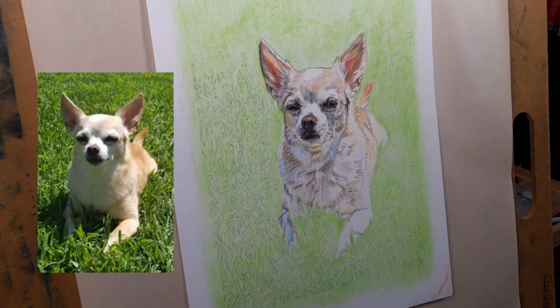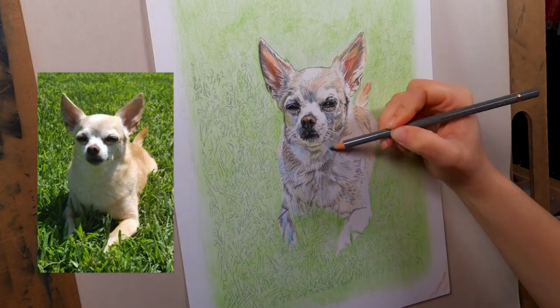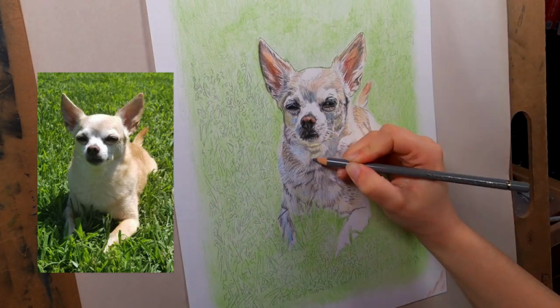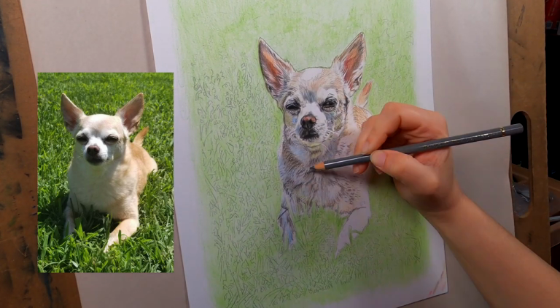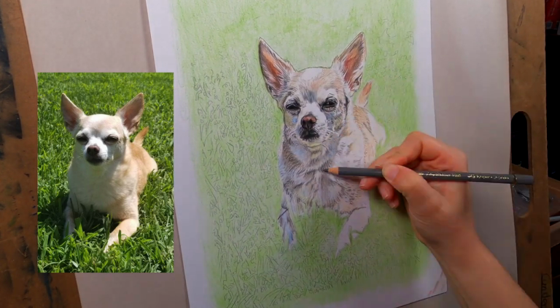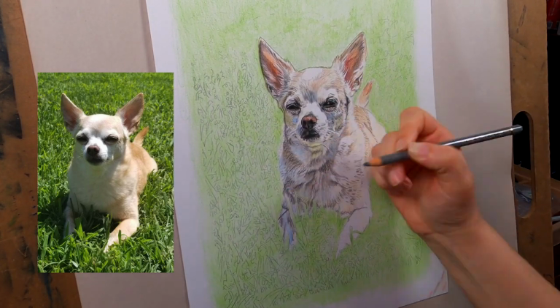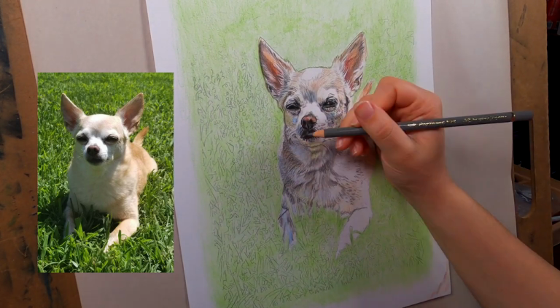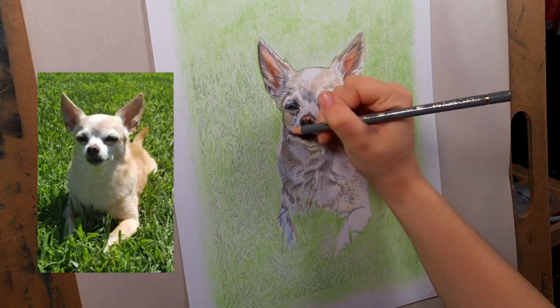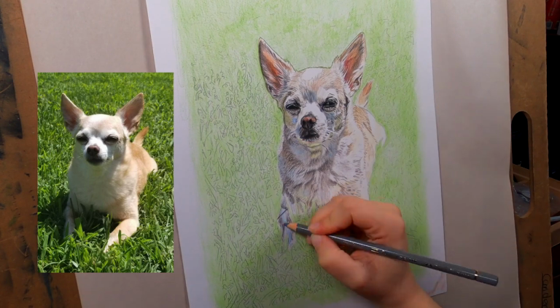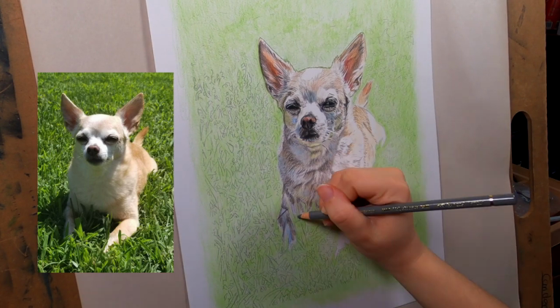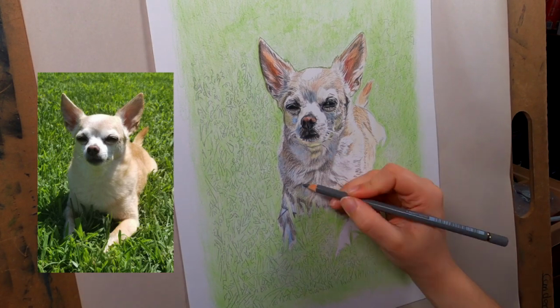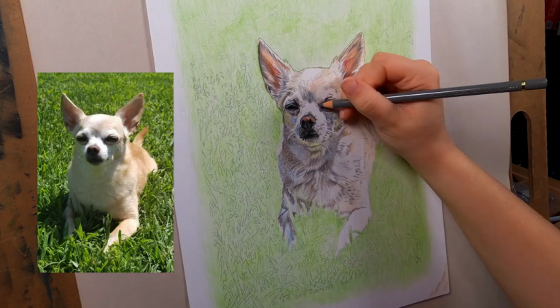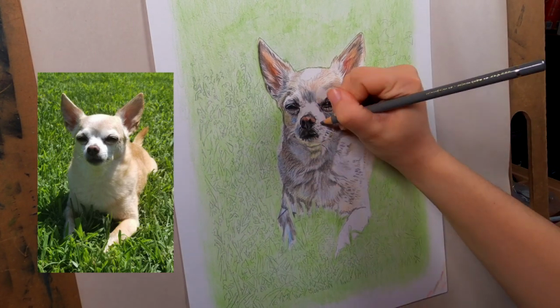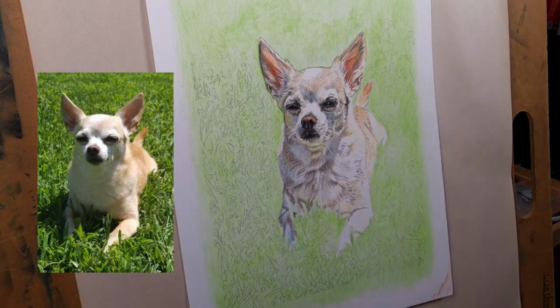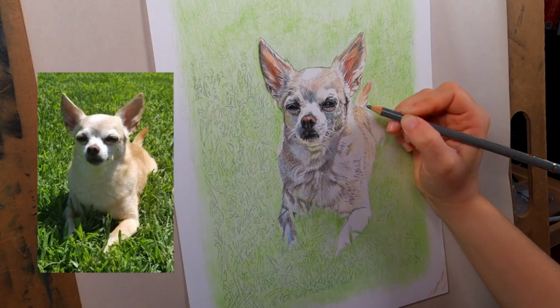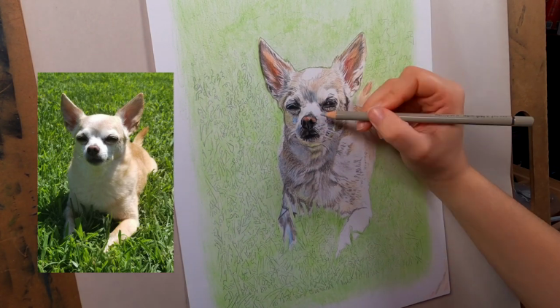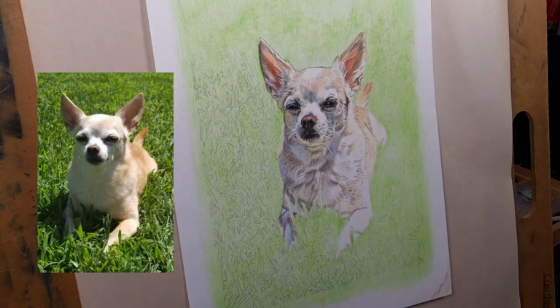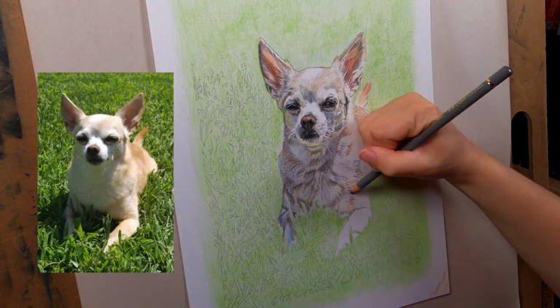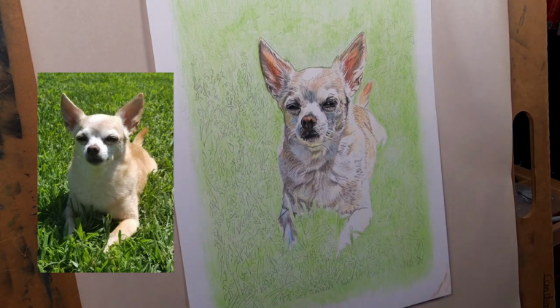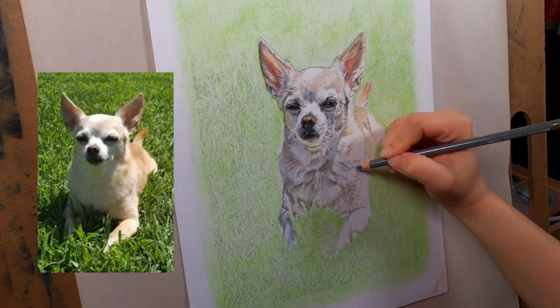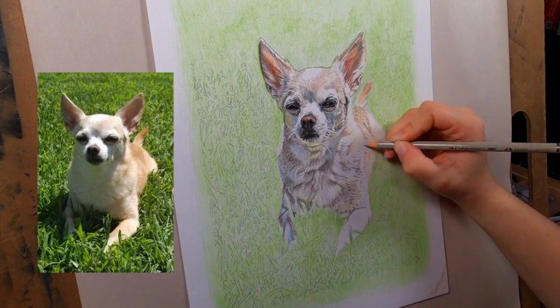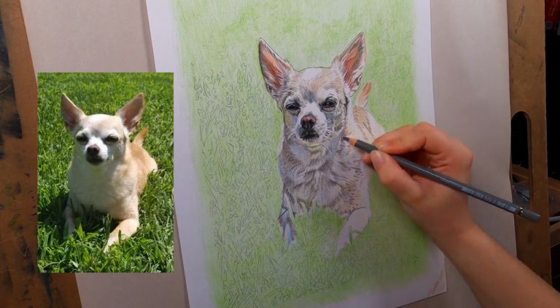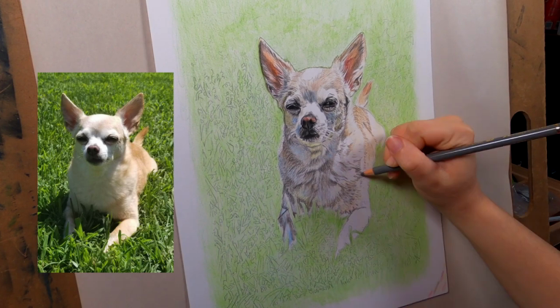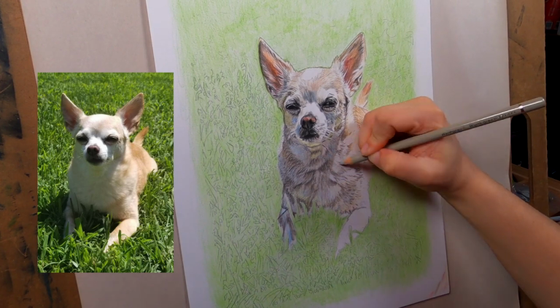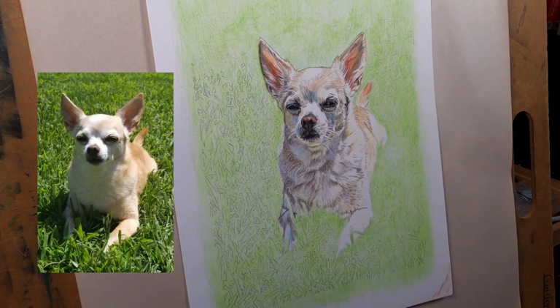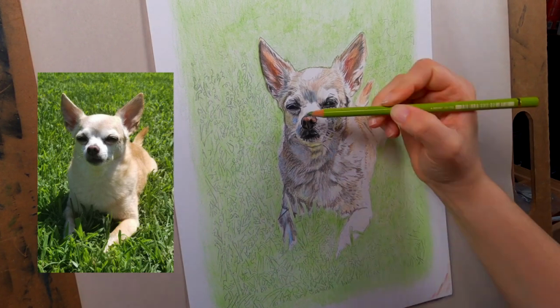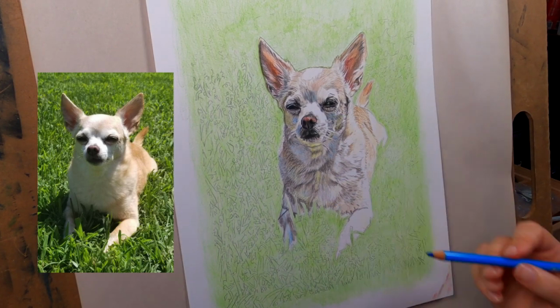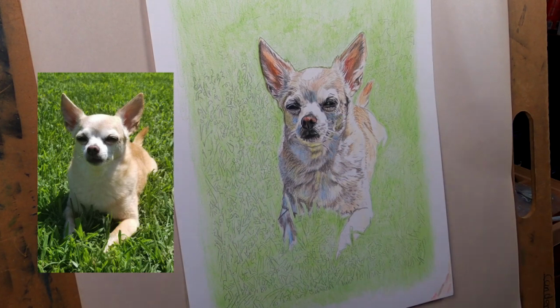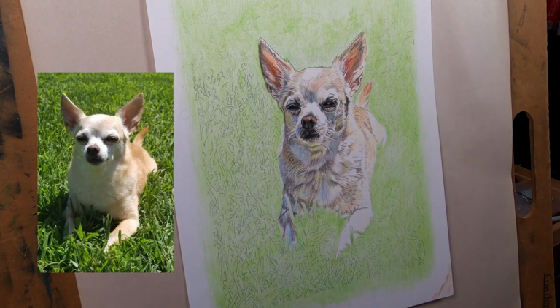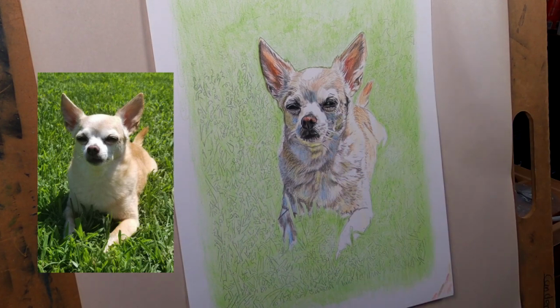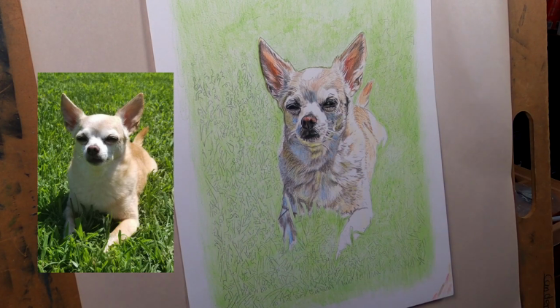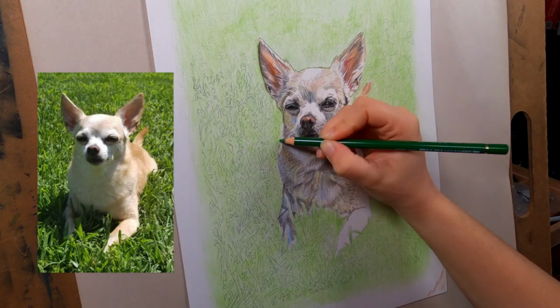I just keep adding layer after layer of shadows to the front of the chest and it really makes the face pop out even more once you add that depth in there. You can't be afraid to go dark with the colors.